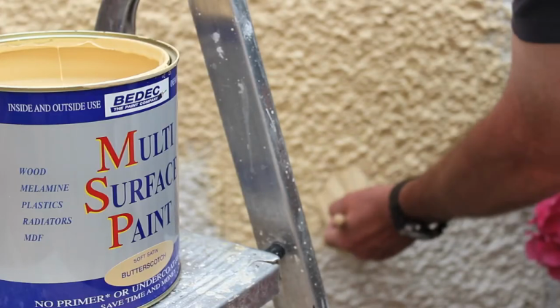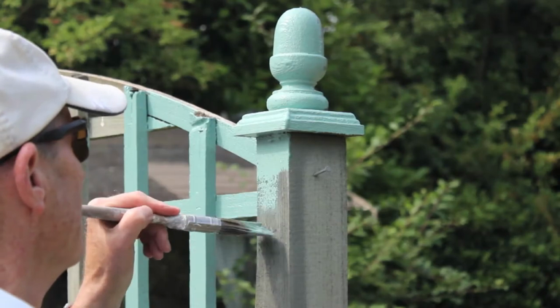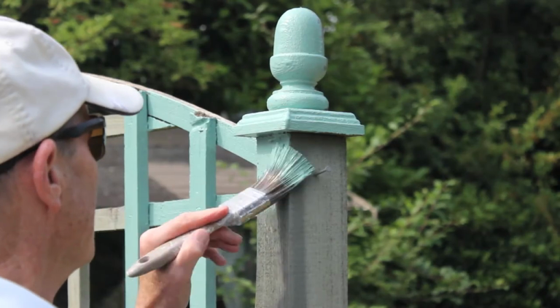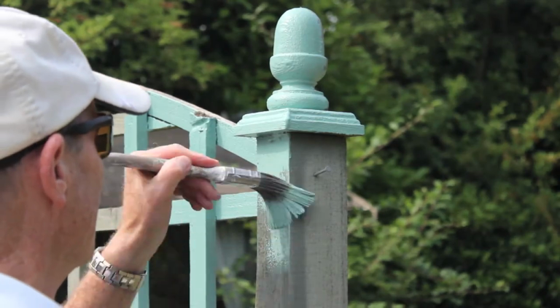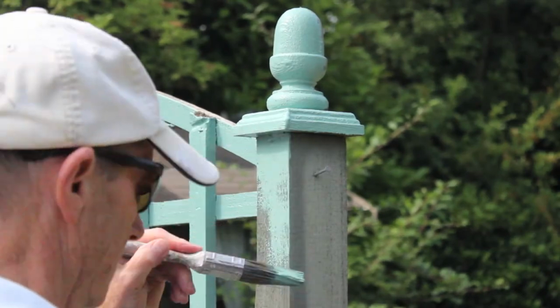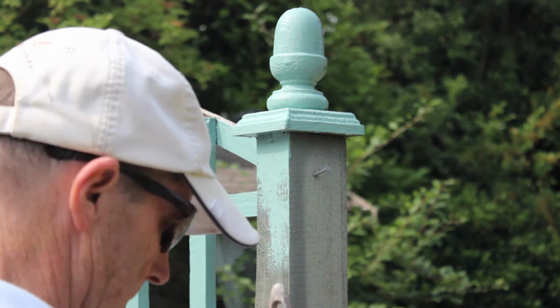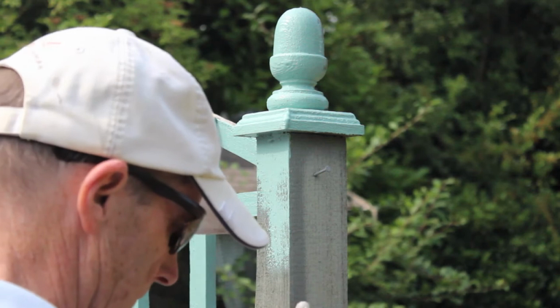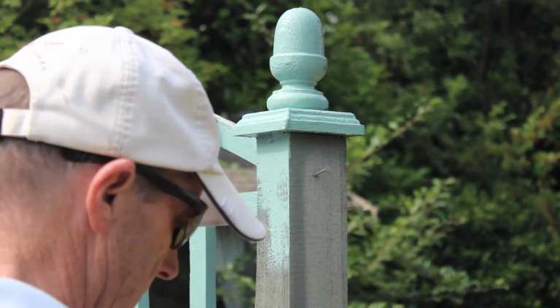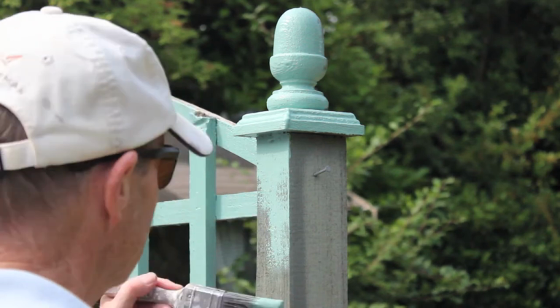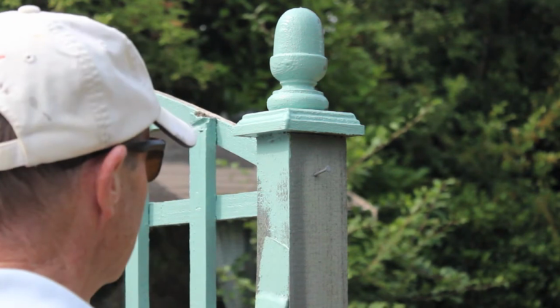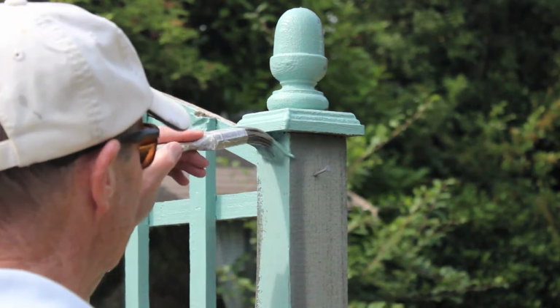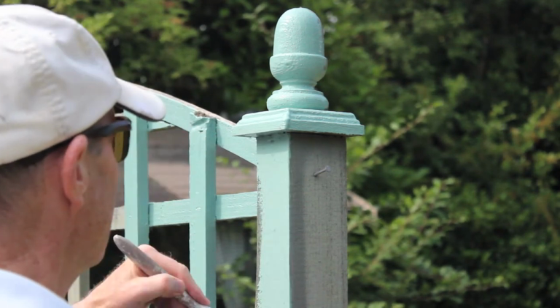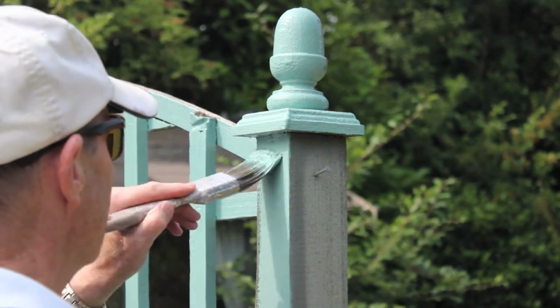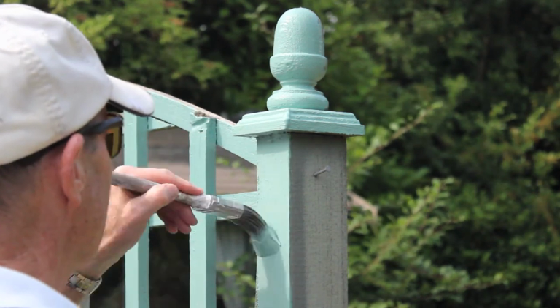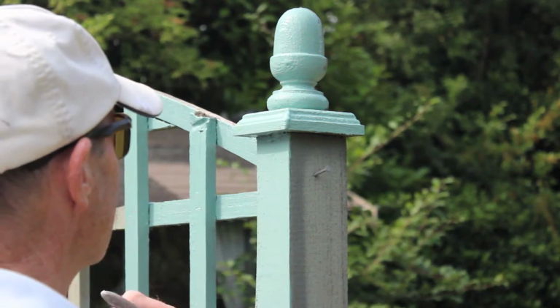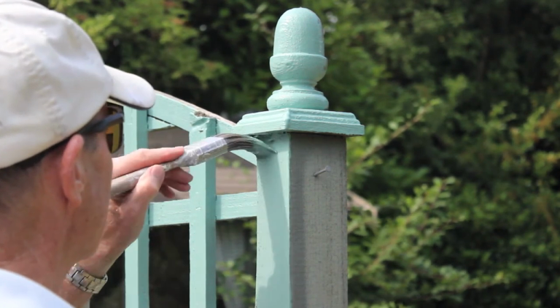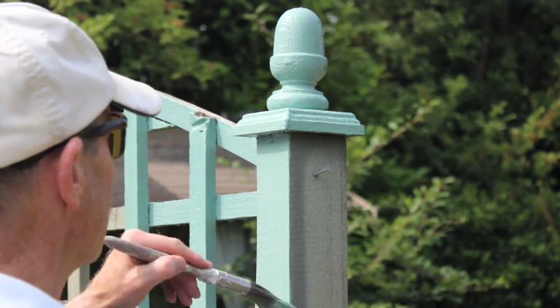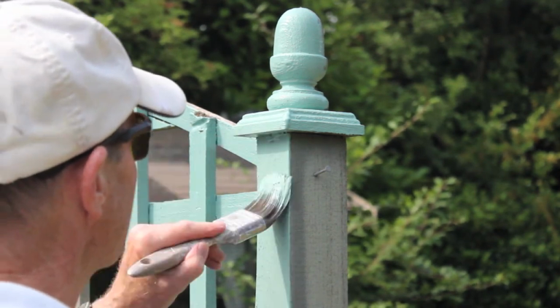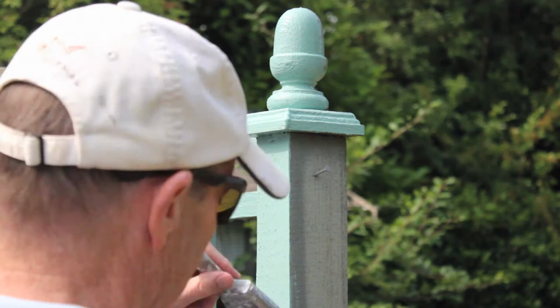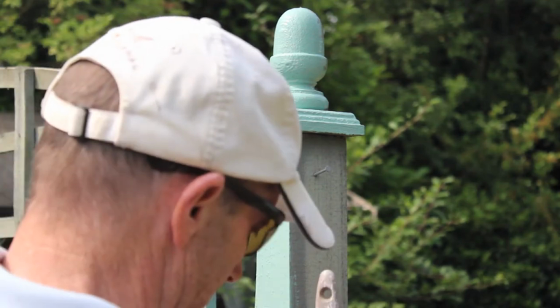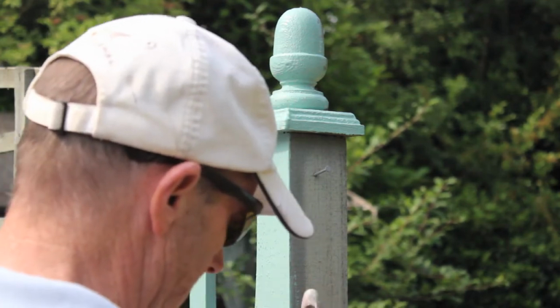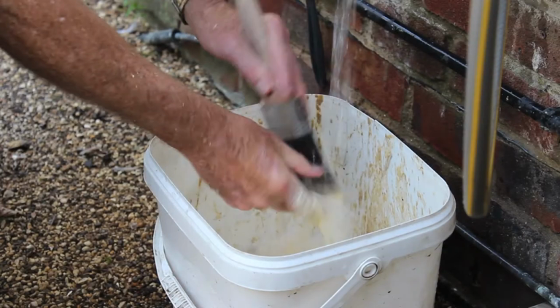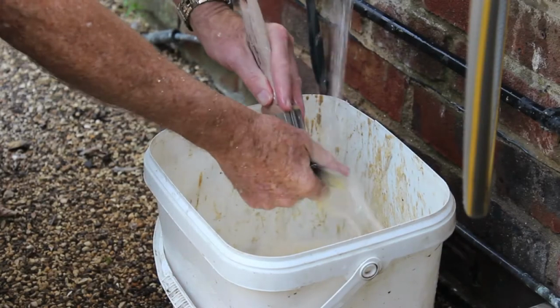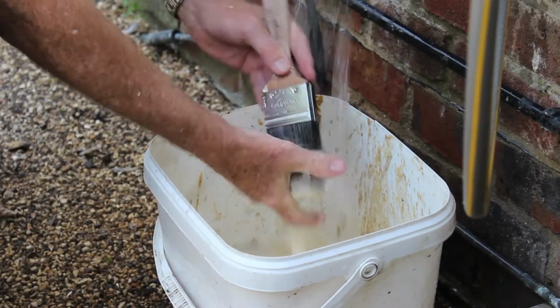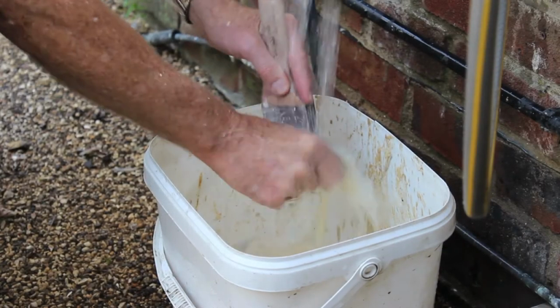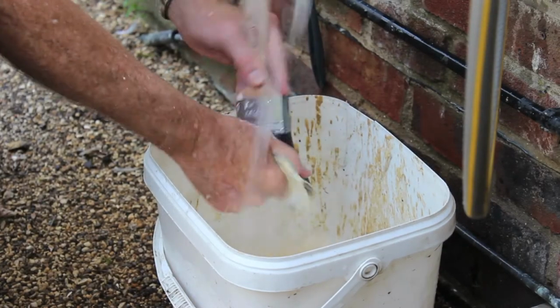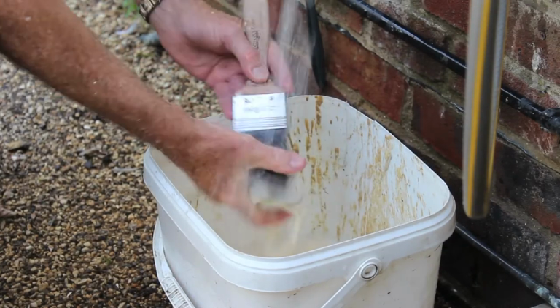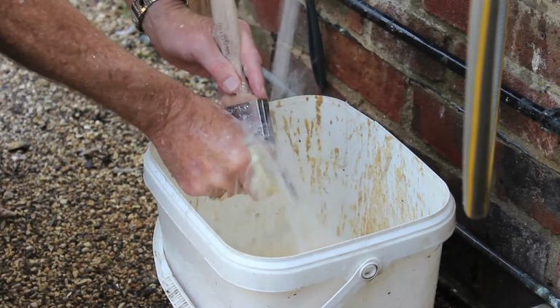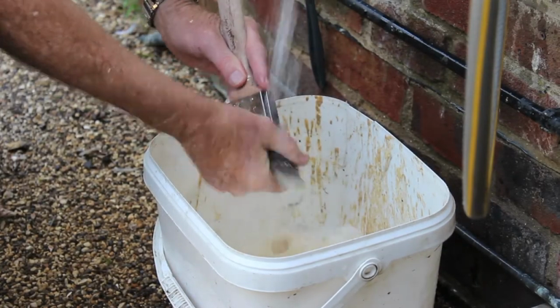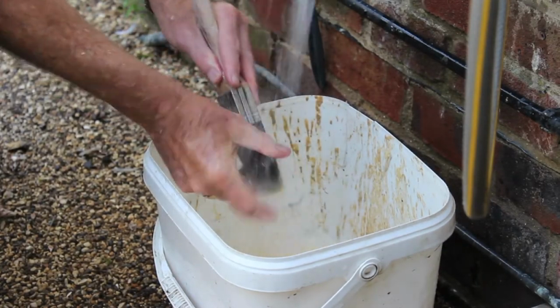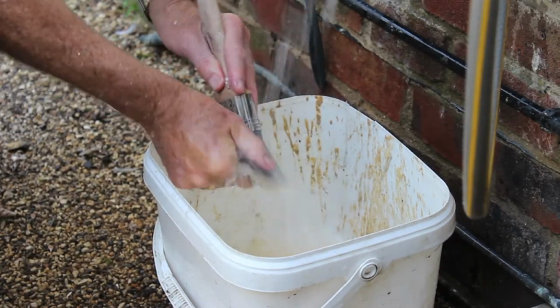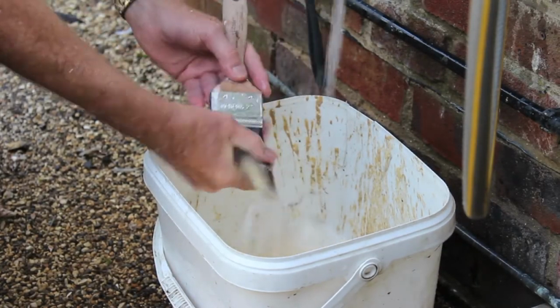It's quick drying — you can easily apply multiple coats in one day, saving you precious time and money. And convenient too, it's water-based and easy to clean.